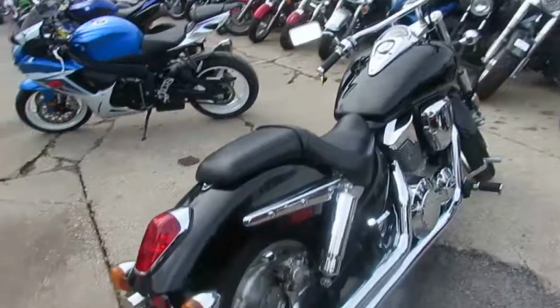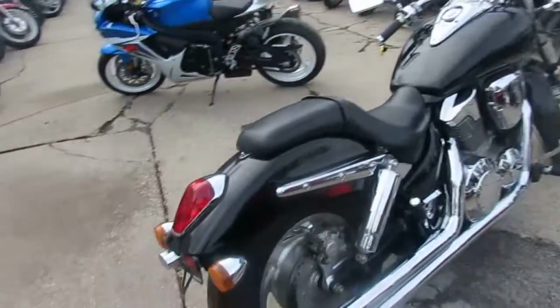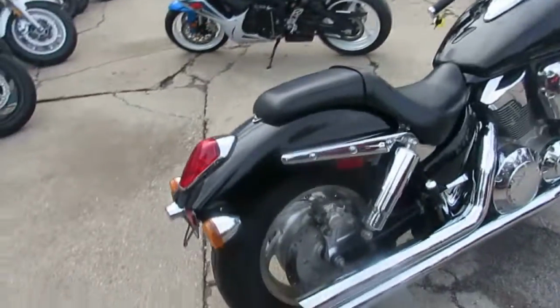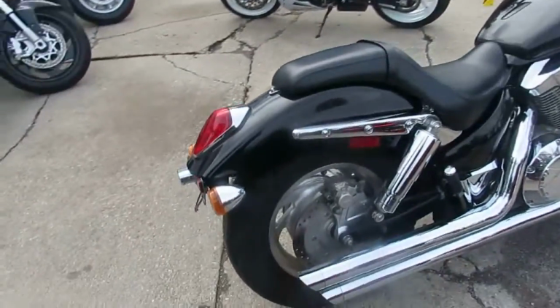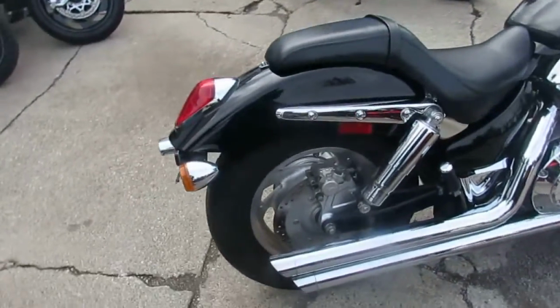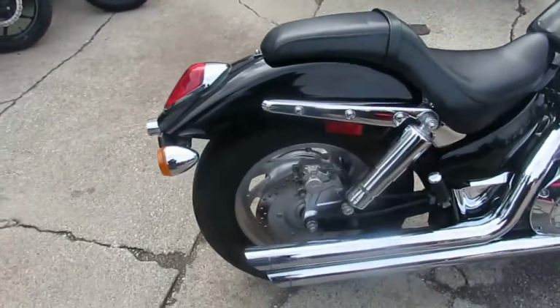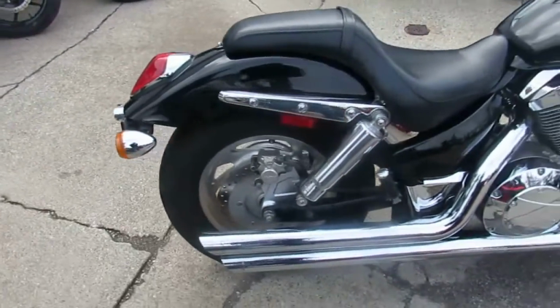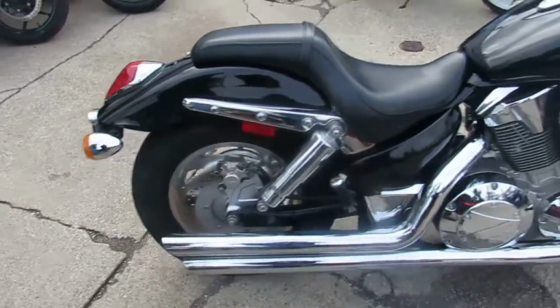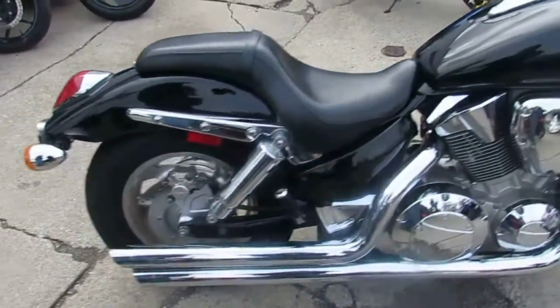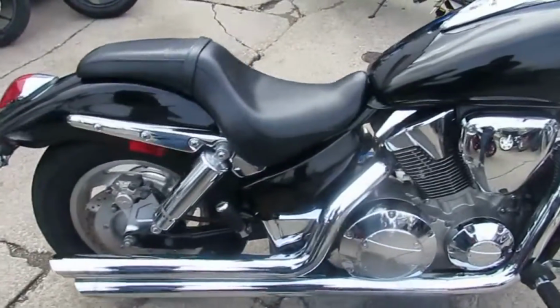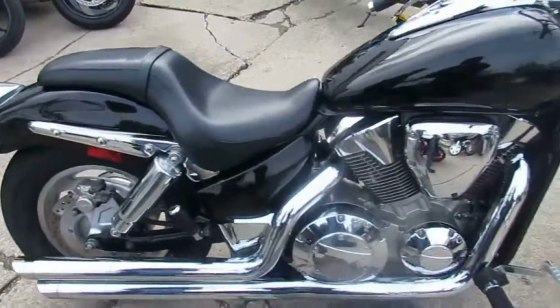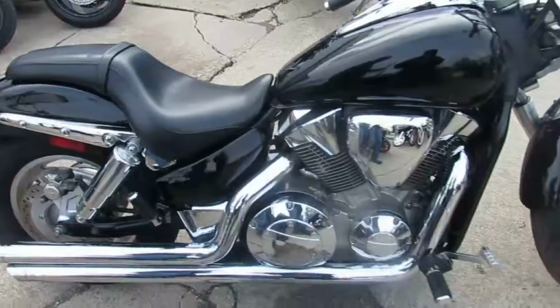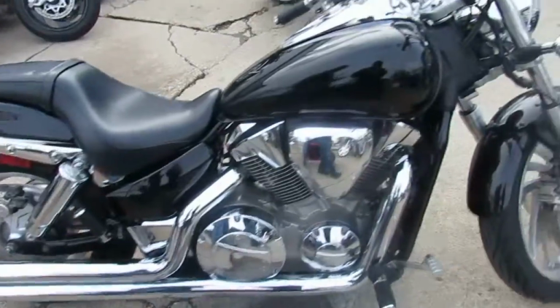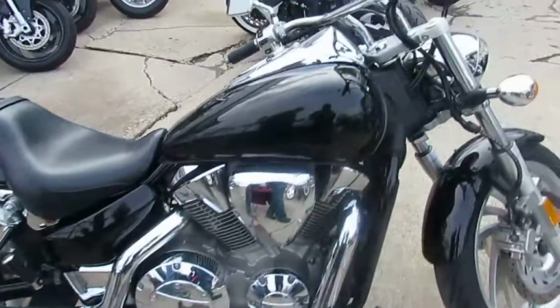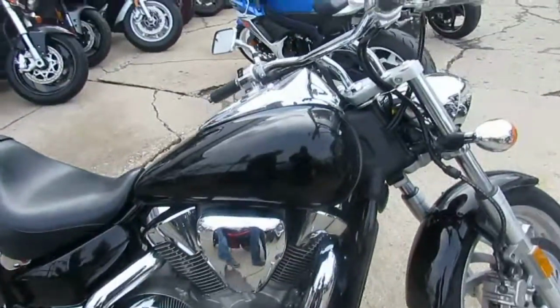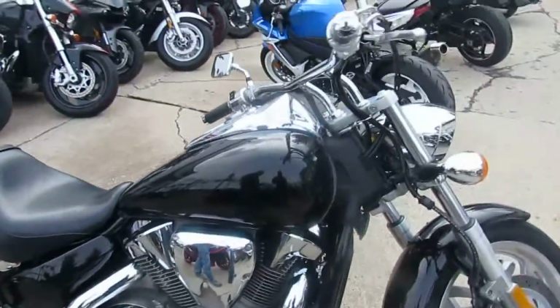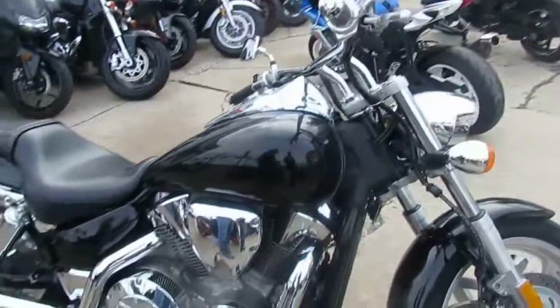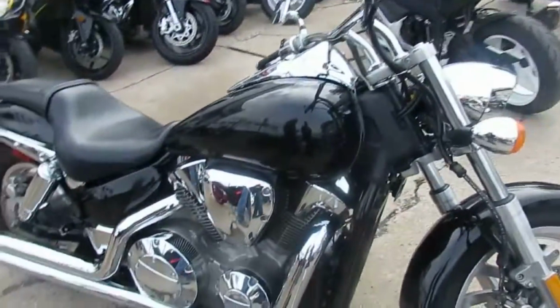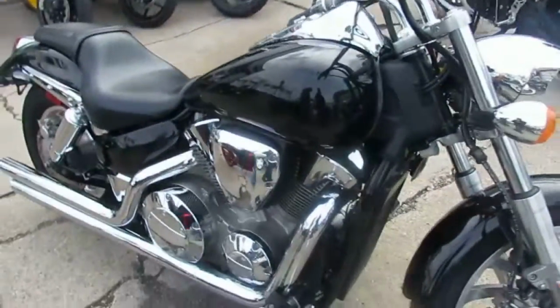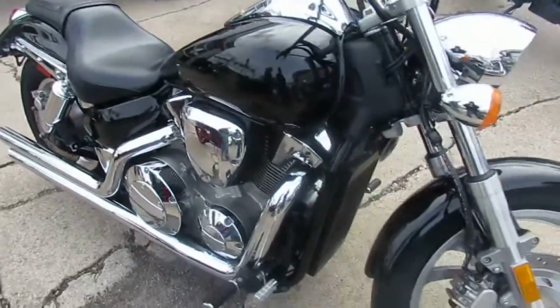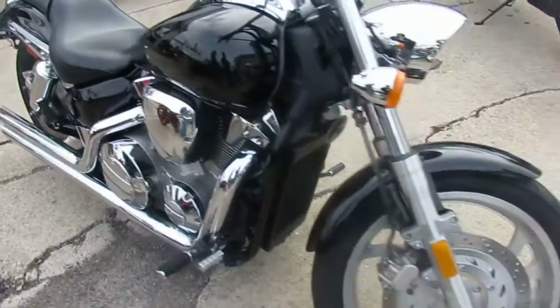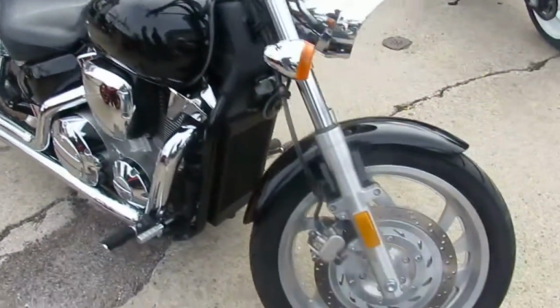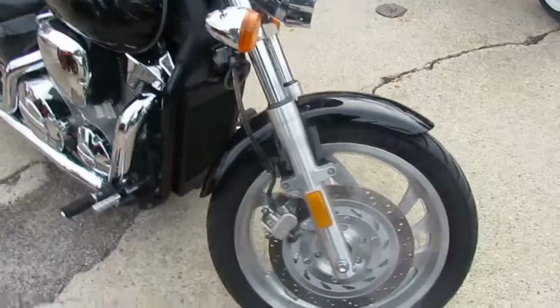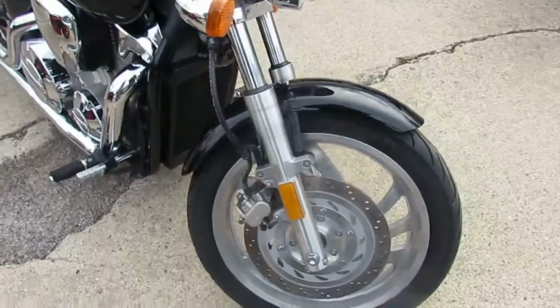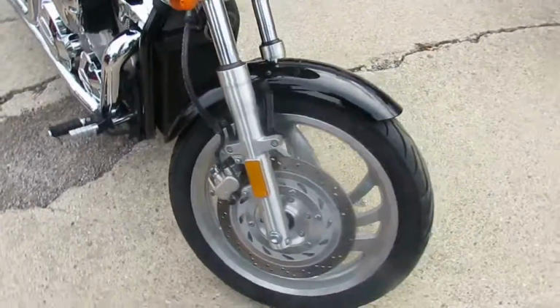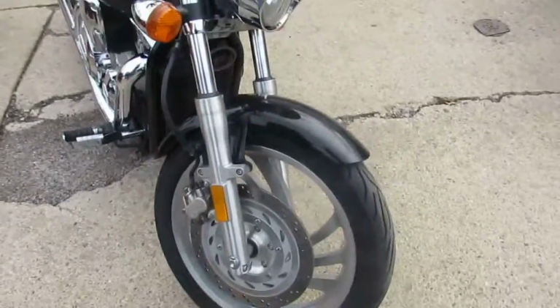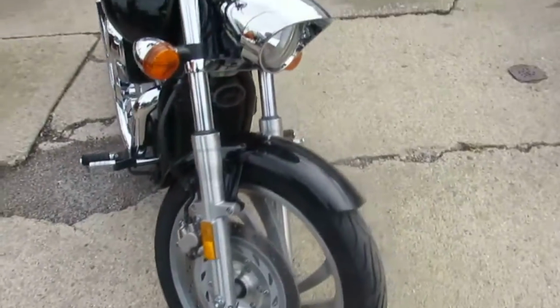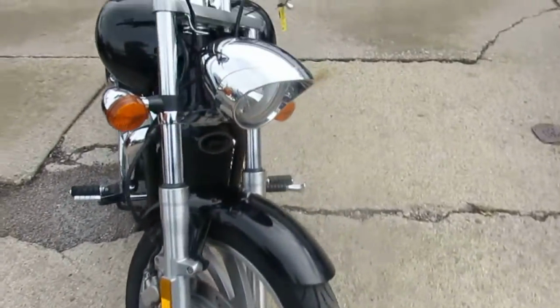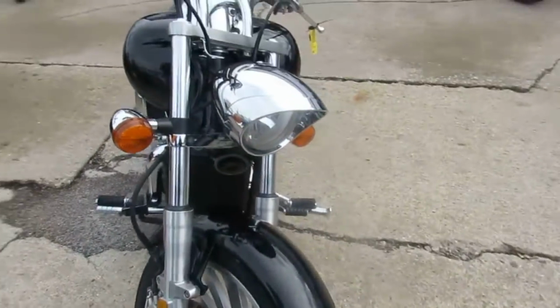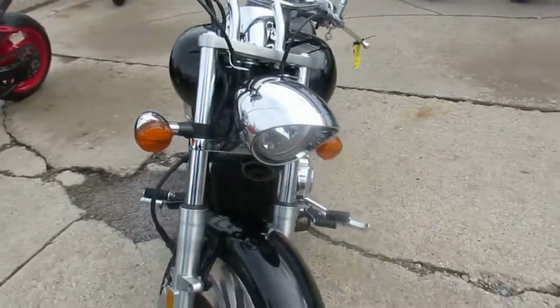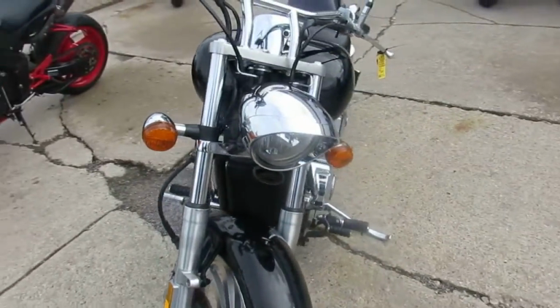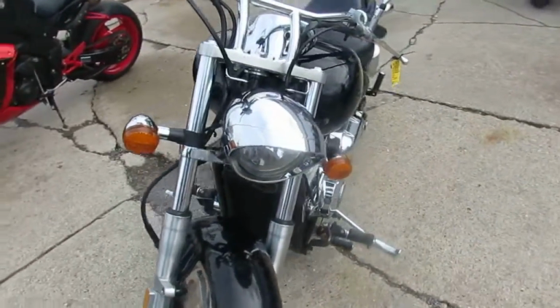These VTX 1300s, they got some torque — these things run strong. Comes in a vivid black paint, got tons of chrome. Cobra exhaust makes this VTX sound as cool as it looks. It's a great bike; for the money you guys can't go wrong.